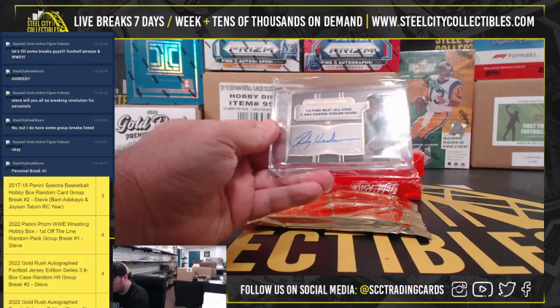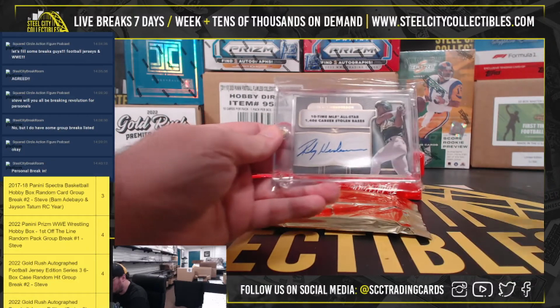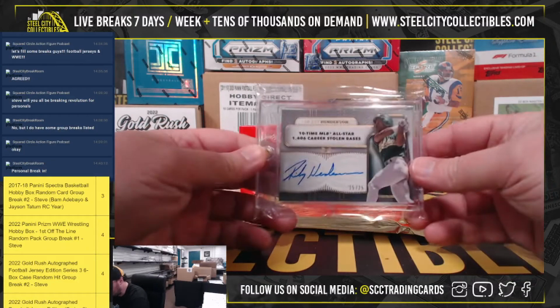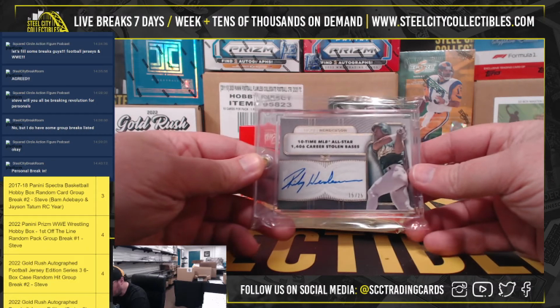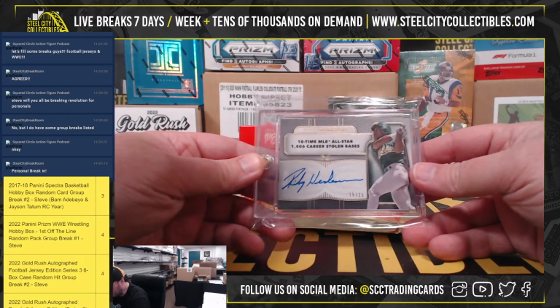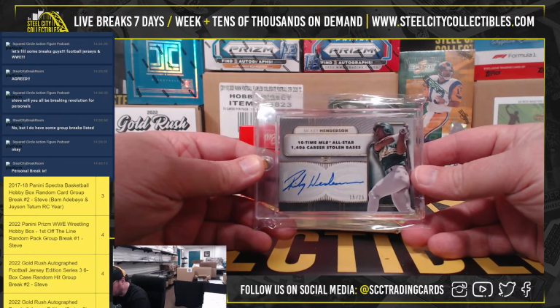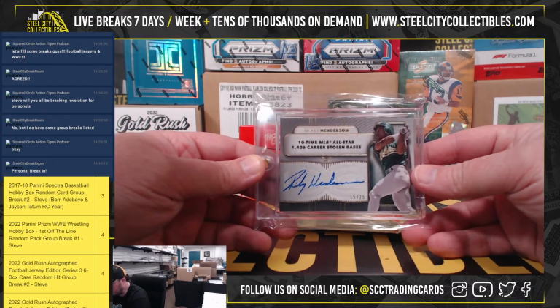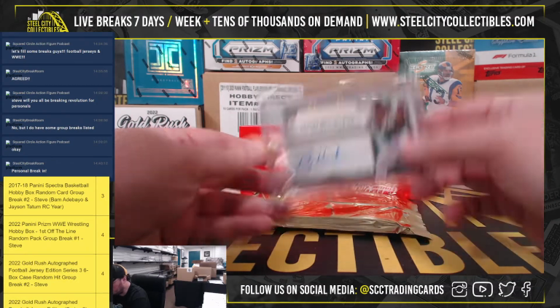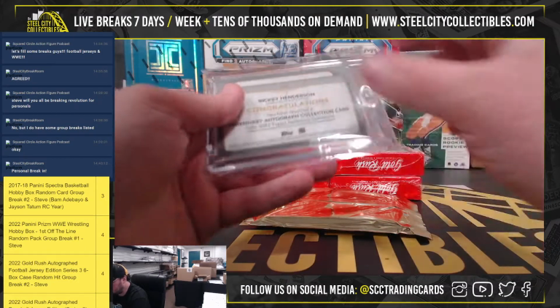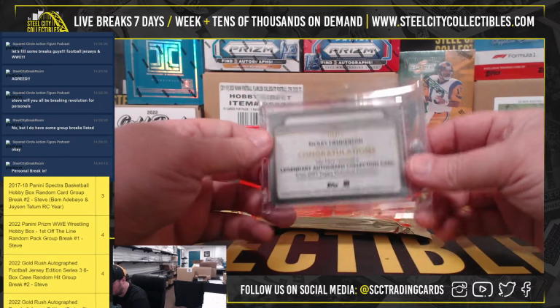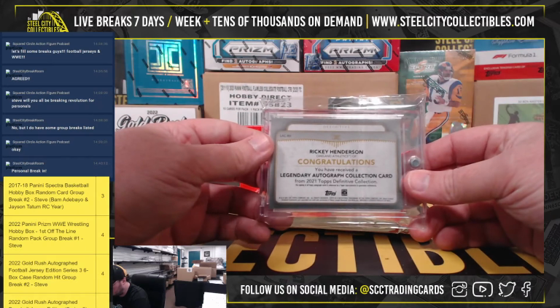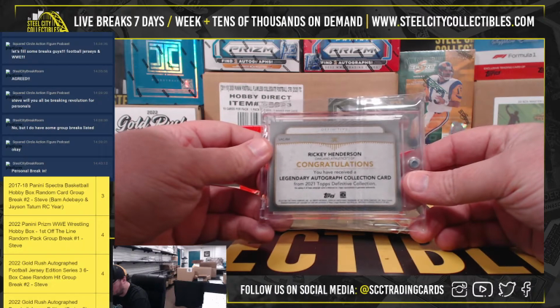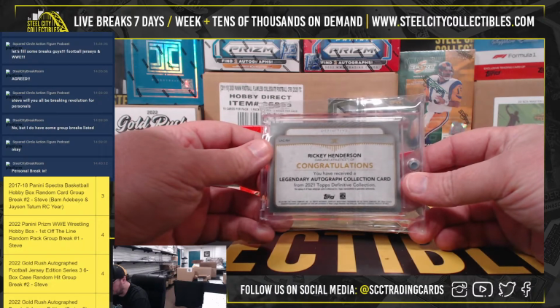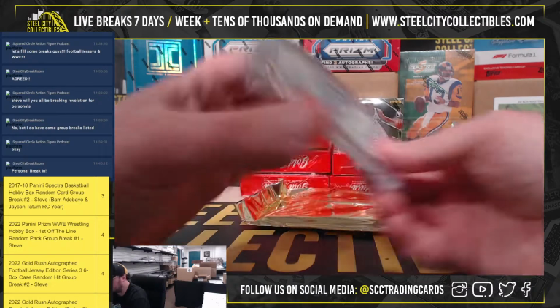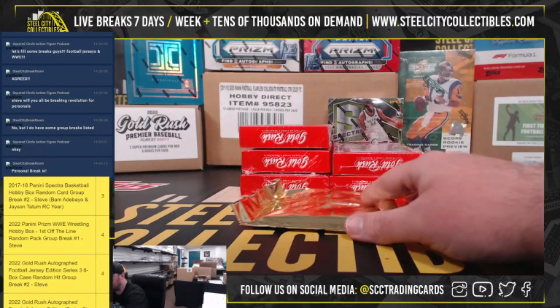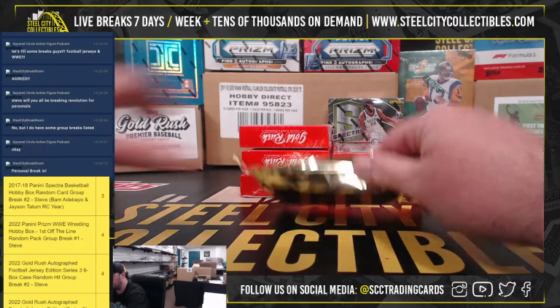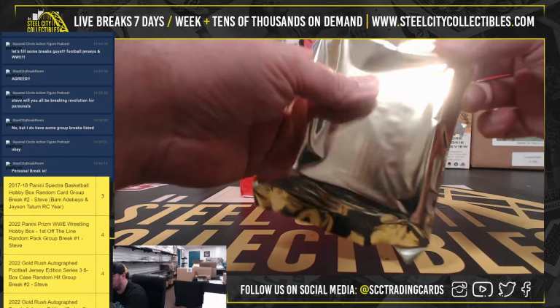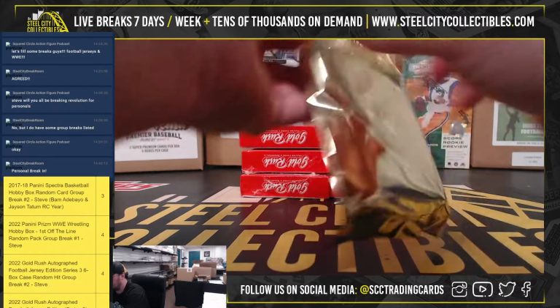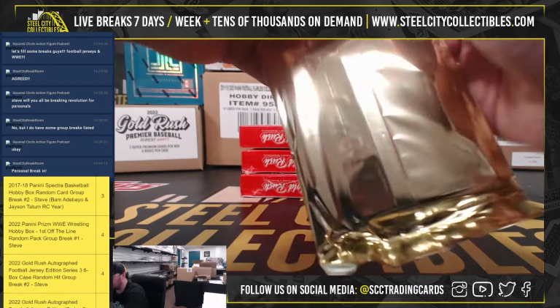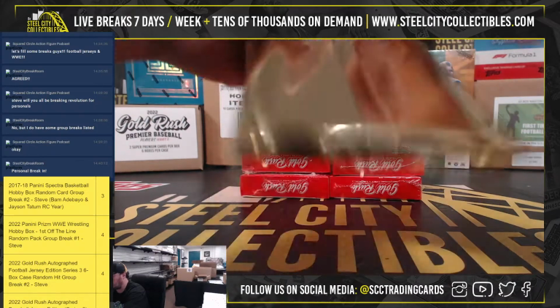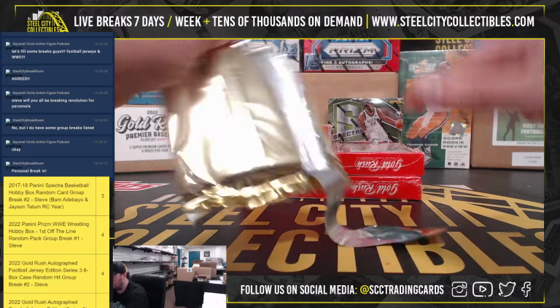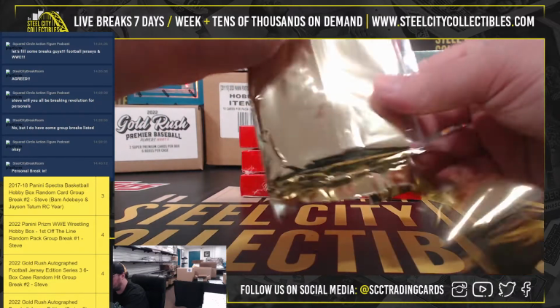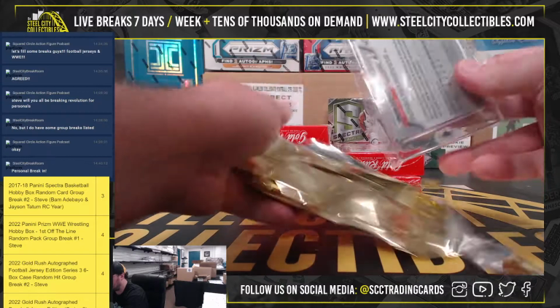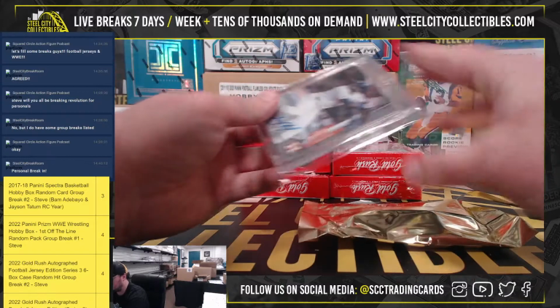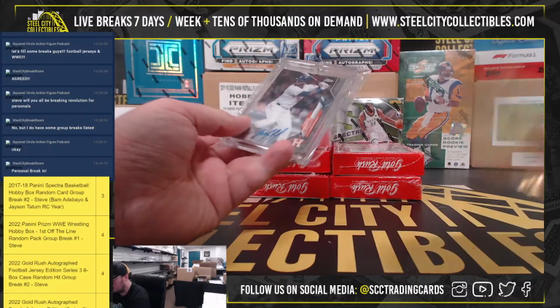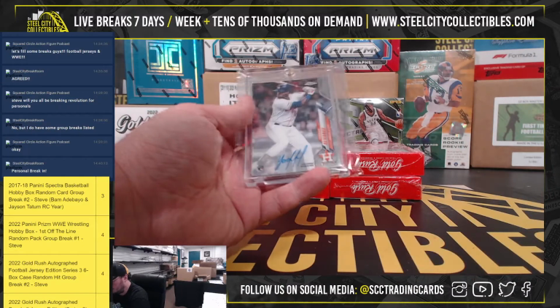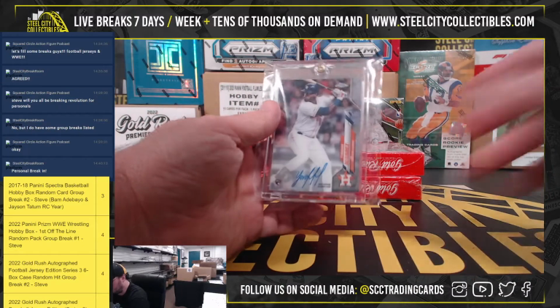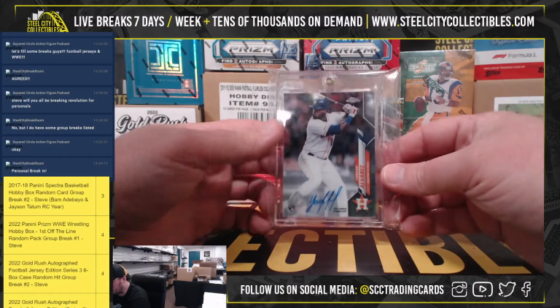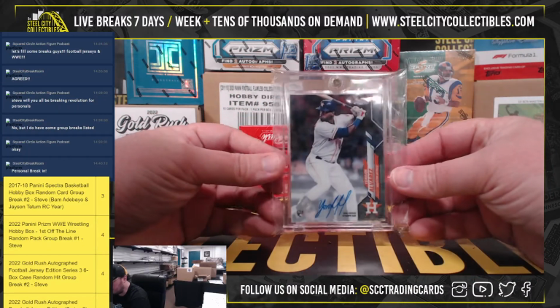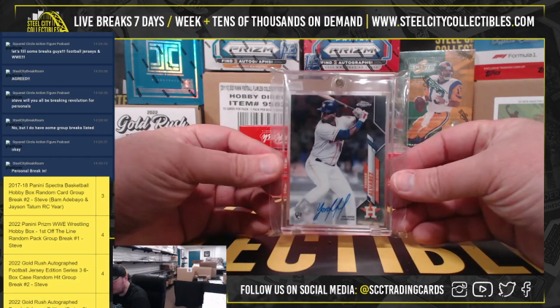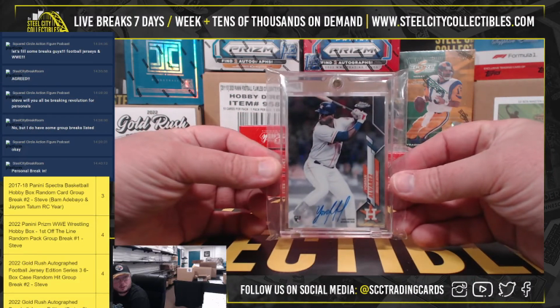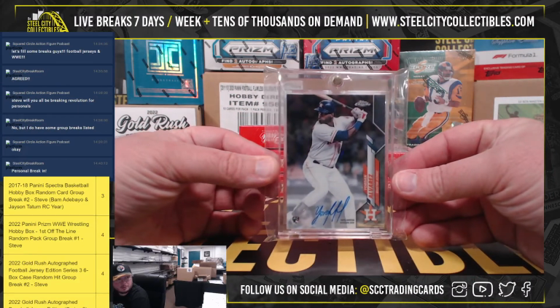First card here is a Rickey Henderson signature, numbered 15 of 25. We're on Topps Definitive. Next up here we have a Topps Chrome rookie autograph, Jordan Alvarez.